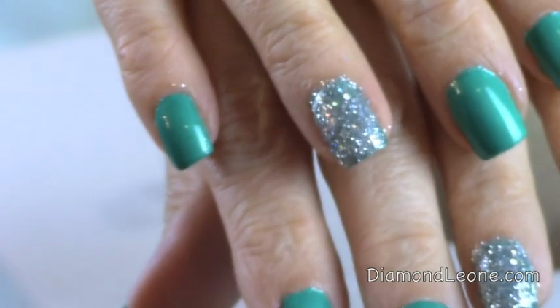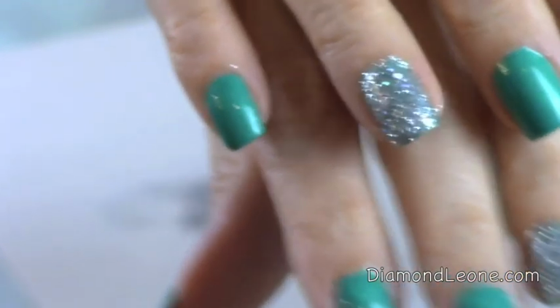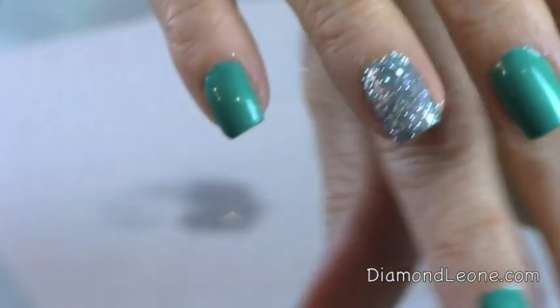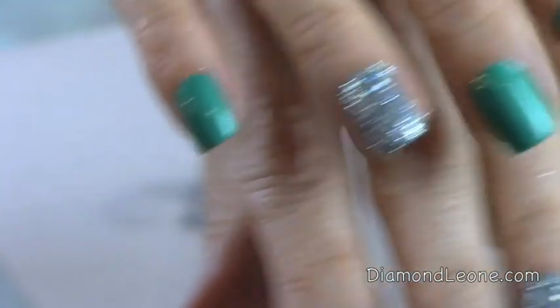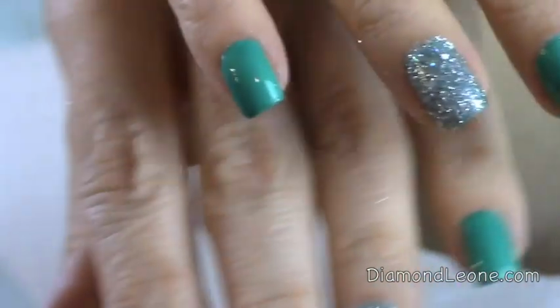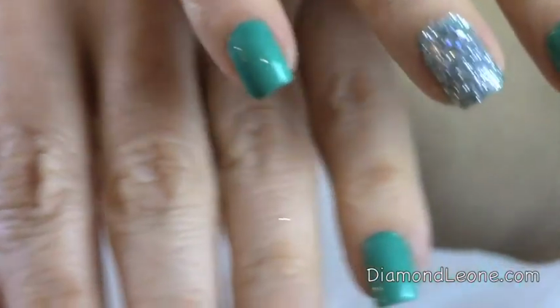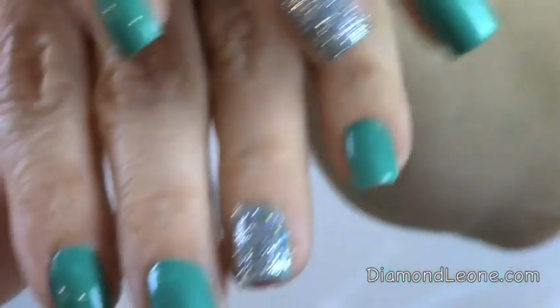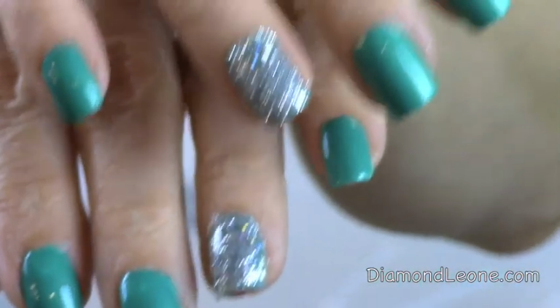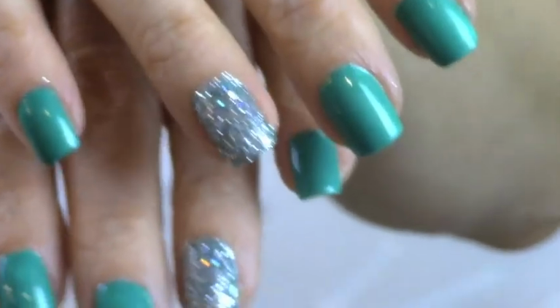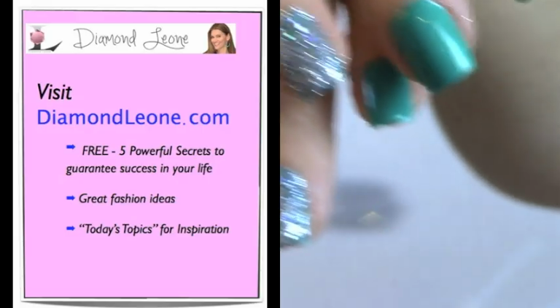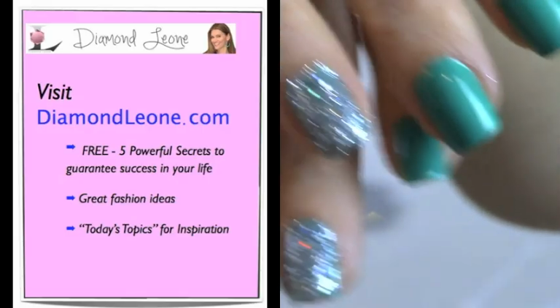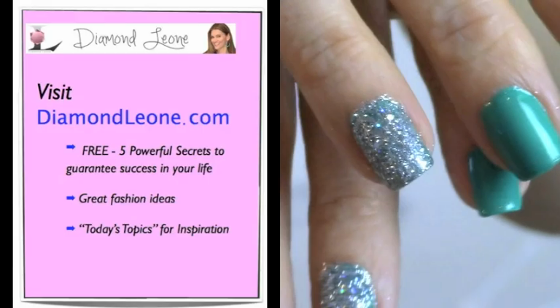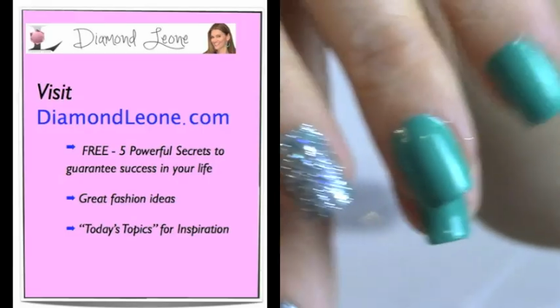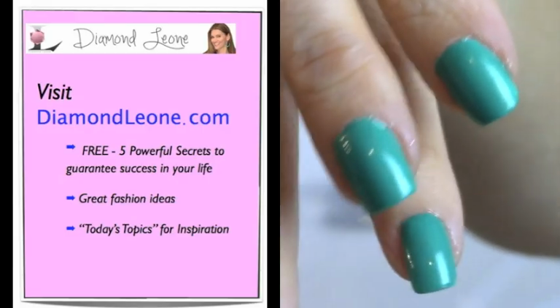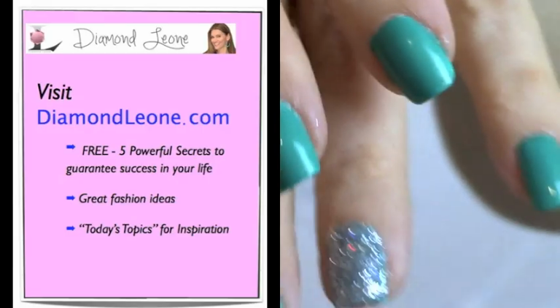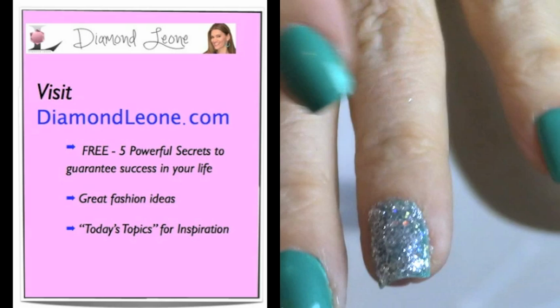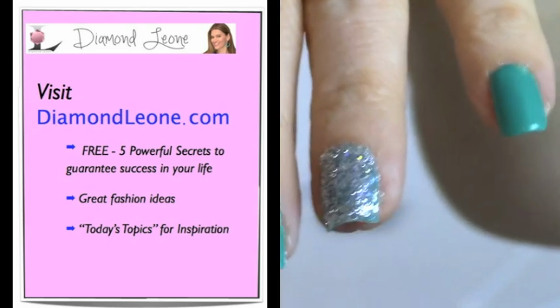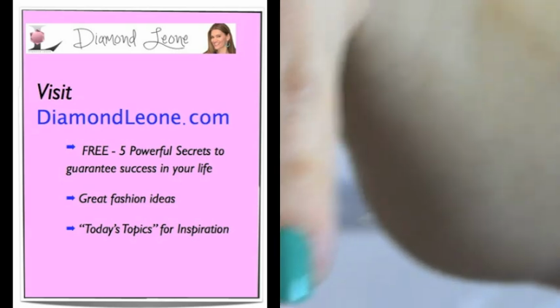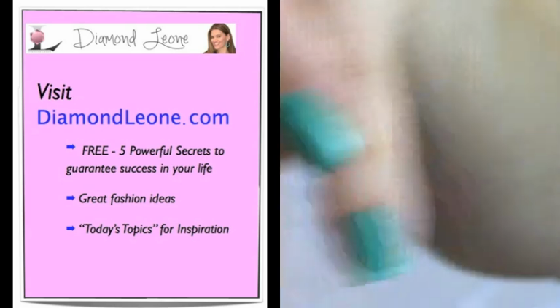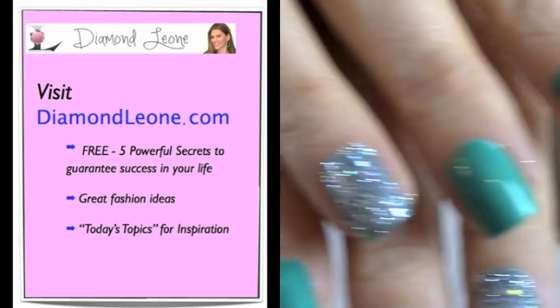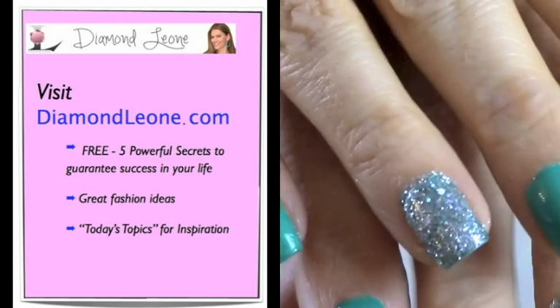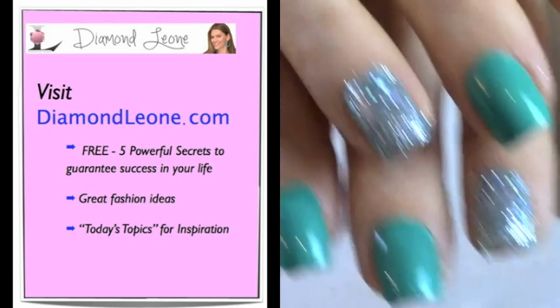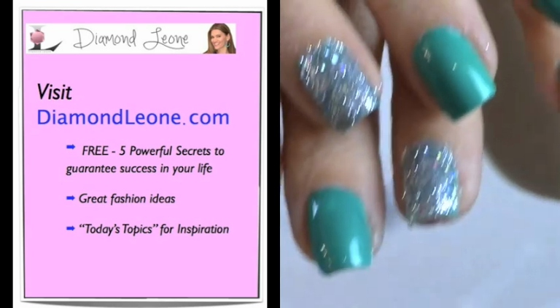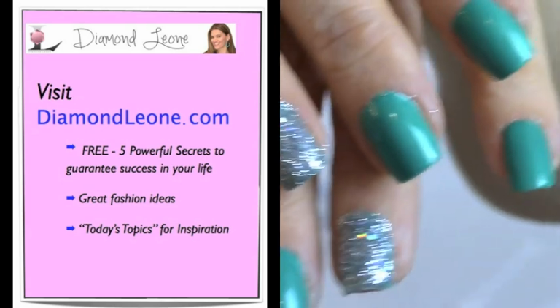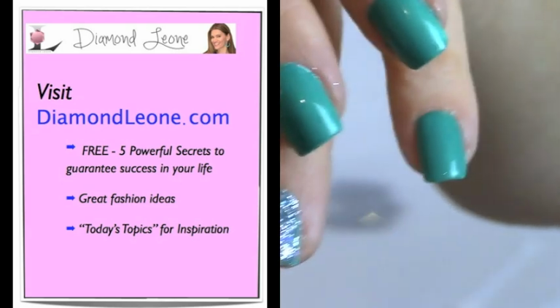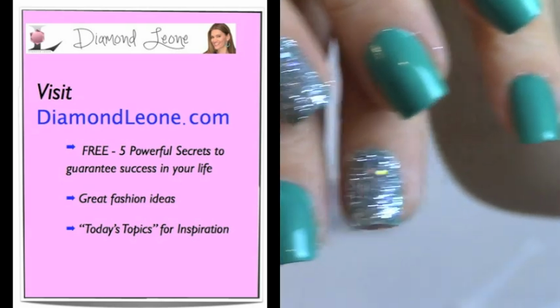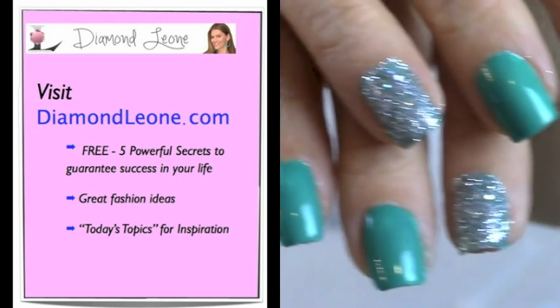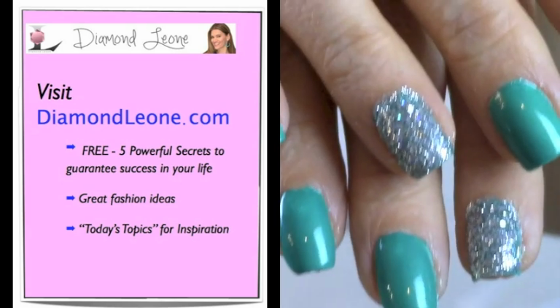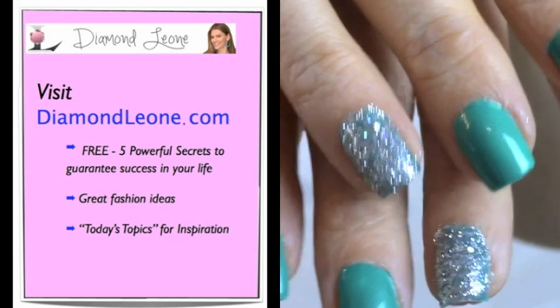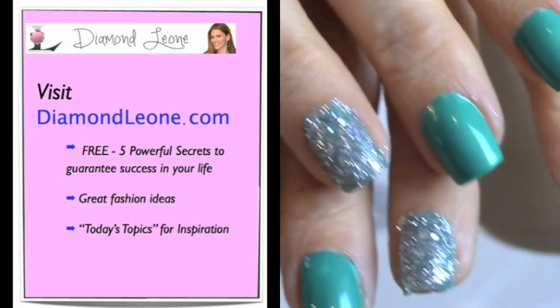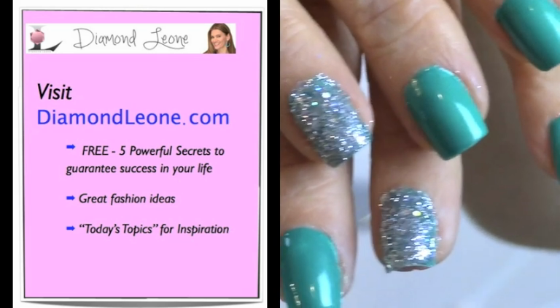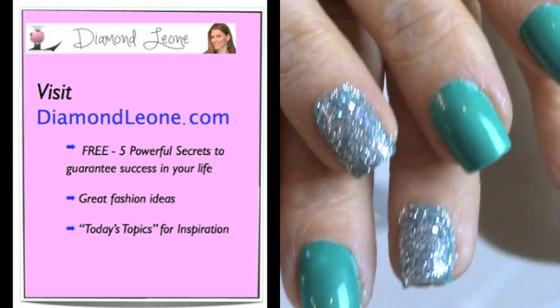So this is the finished product — voila! Hope you guys like it. I will tell you that this nail polish is not as thick as OPI or some of the other ones, so you will have to use a white base coat. But at $14.99 you get 12 different colors, and it's quite a bargain.